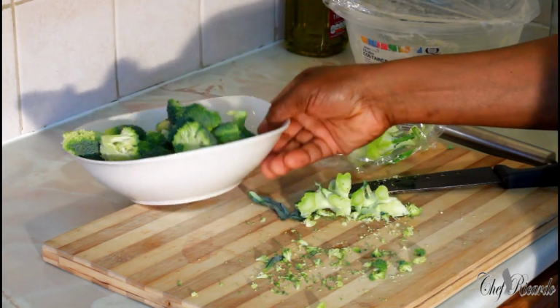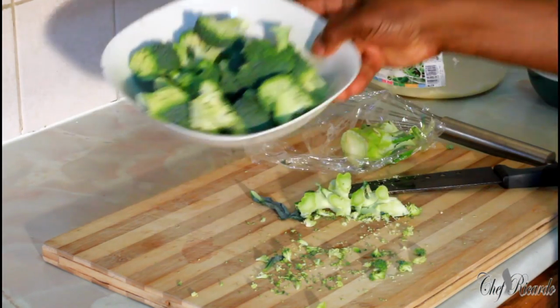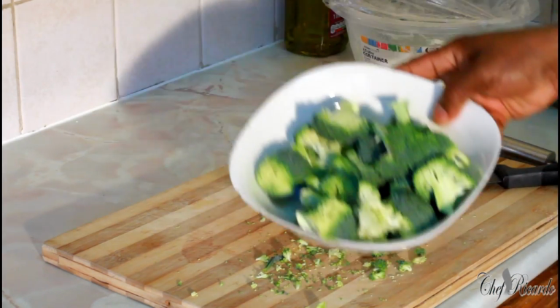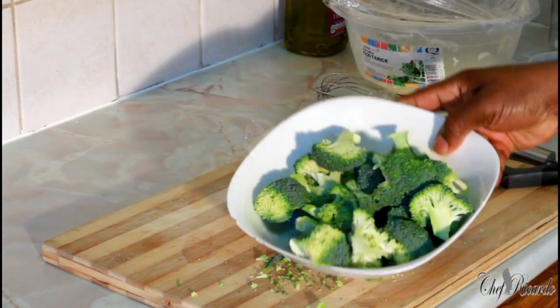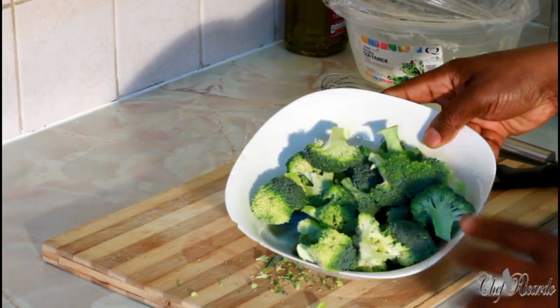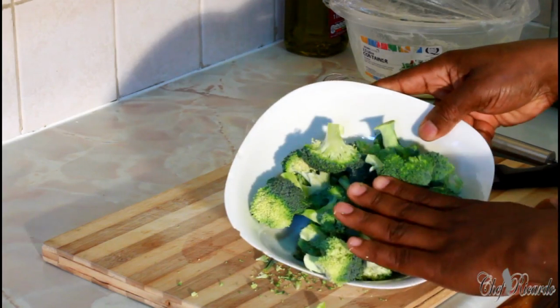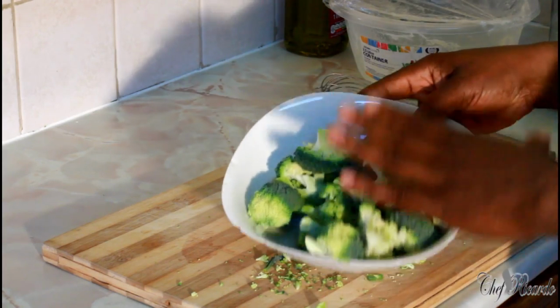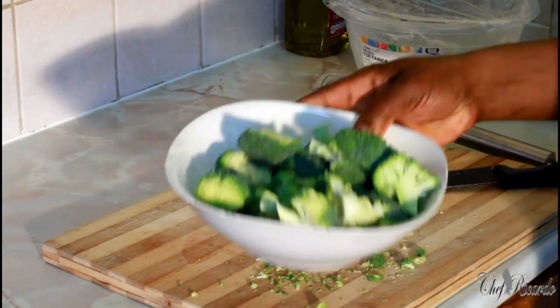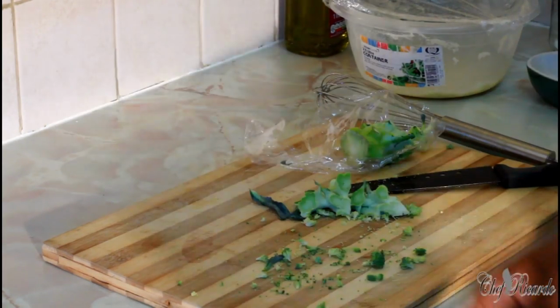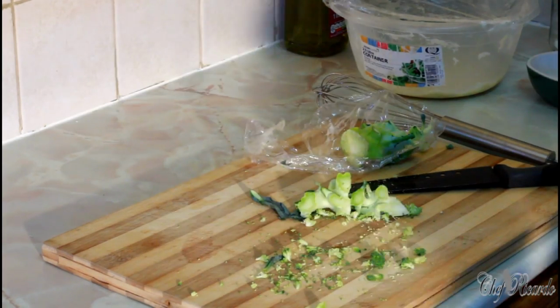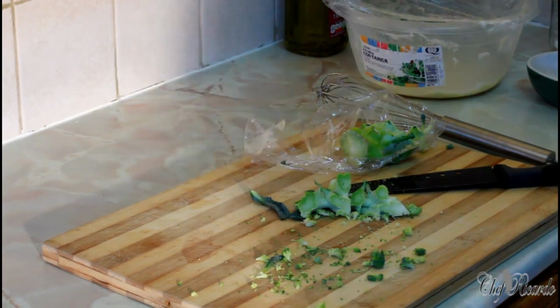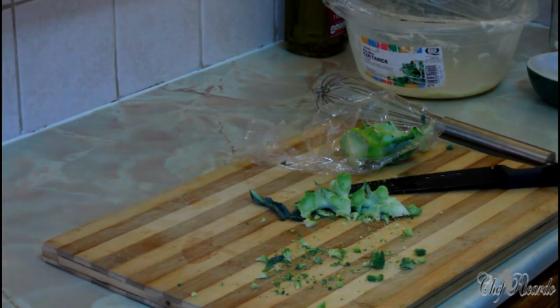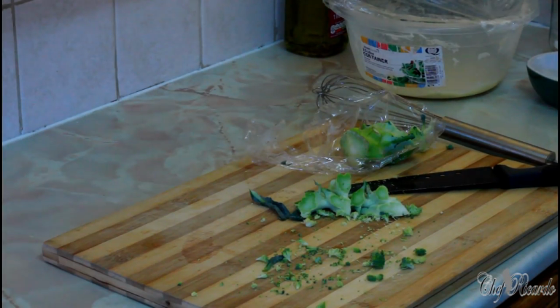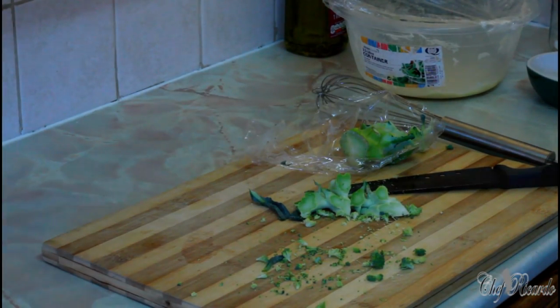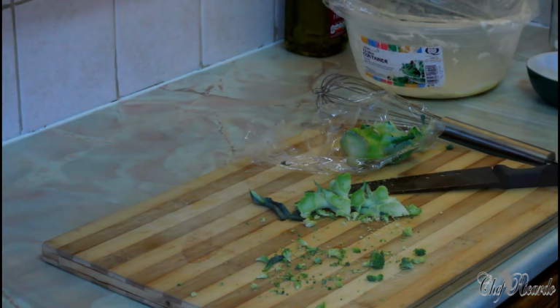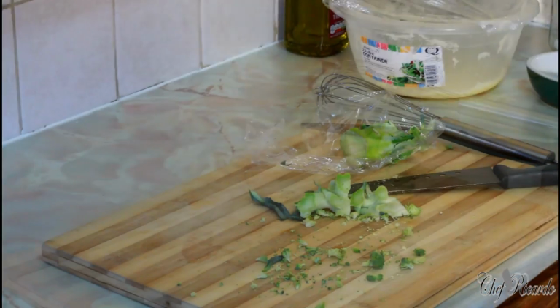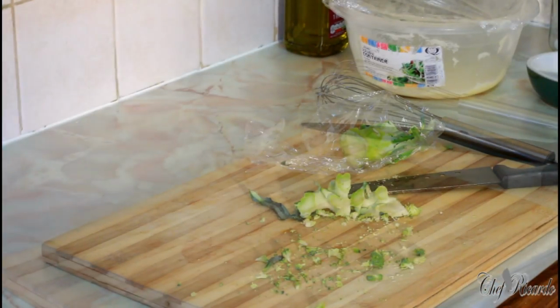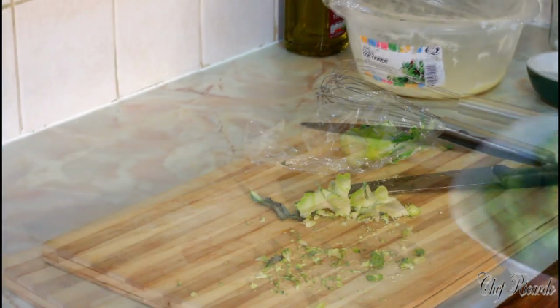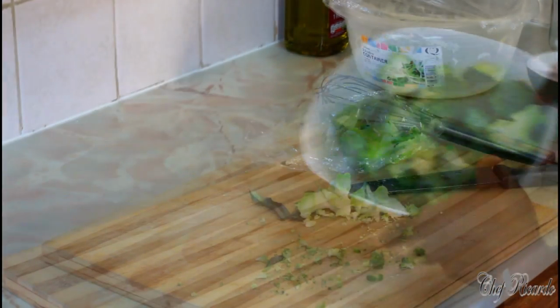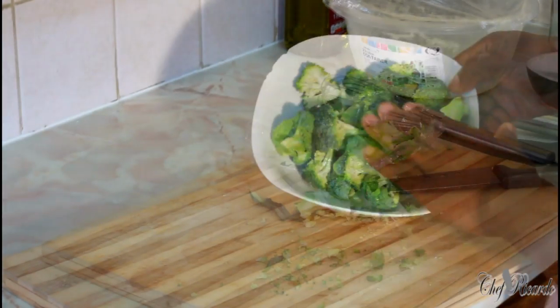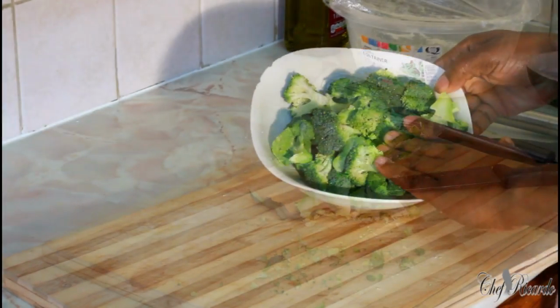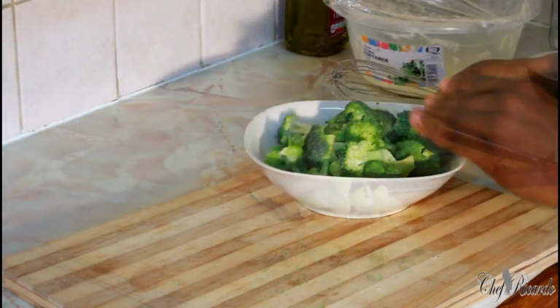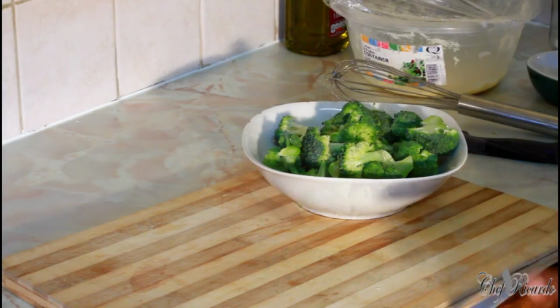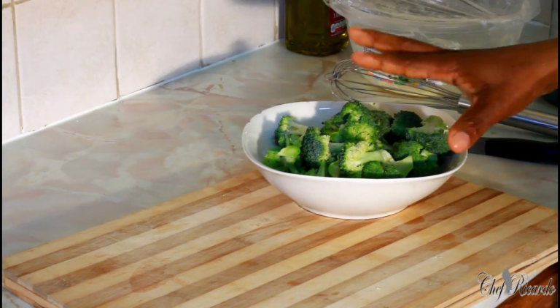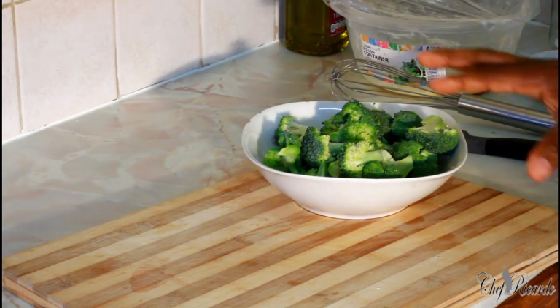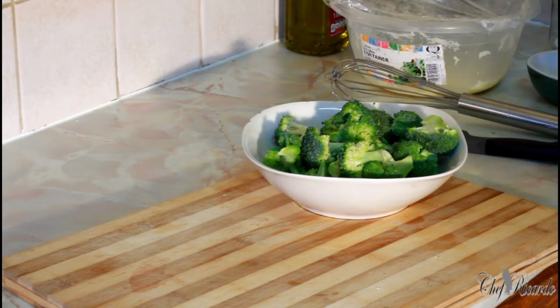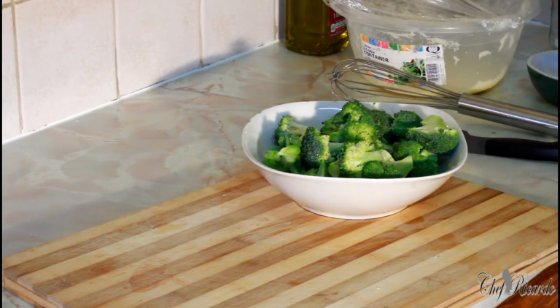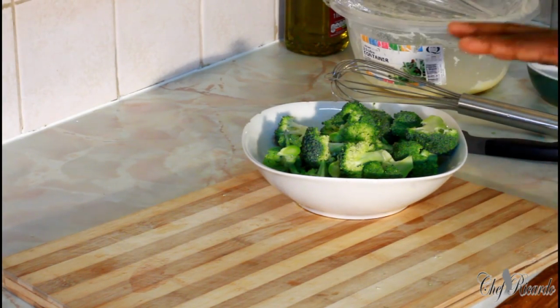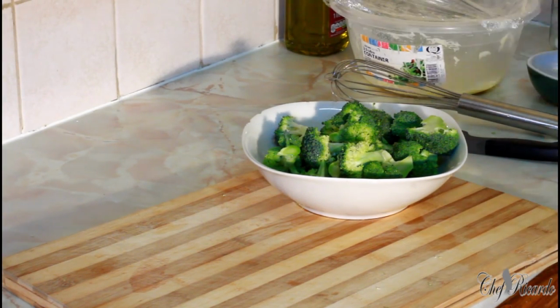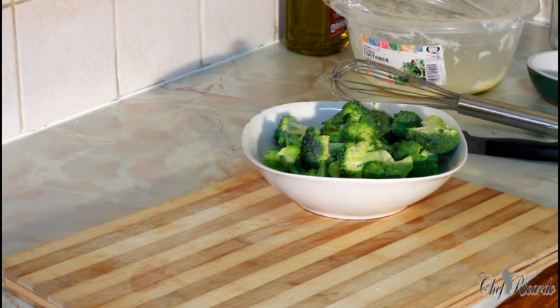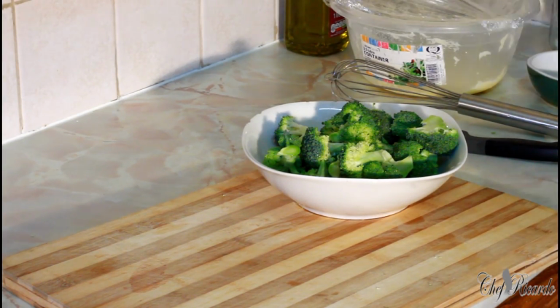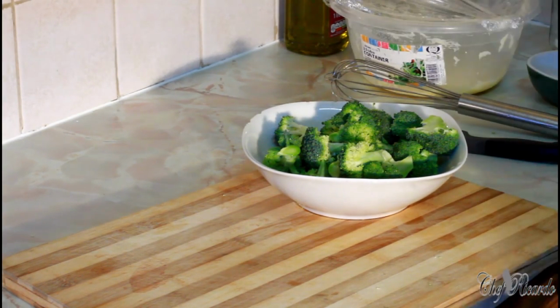That's the way all the broccoli should look. What you're gonna do is wash them off — it's a must. So this is the broccoli right here, I just washed it off. Now I'm gonna show you how to cook the broccoli.